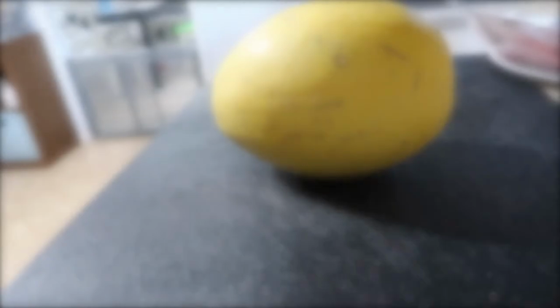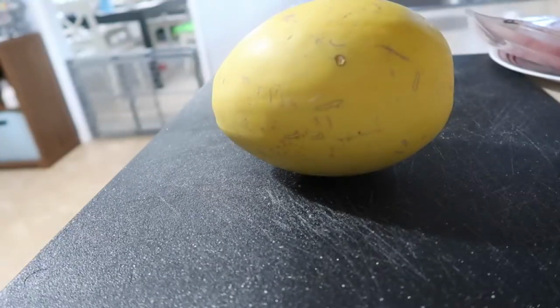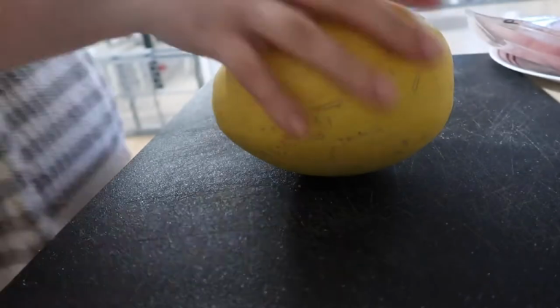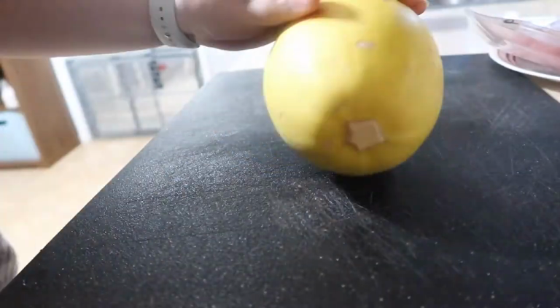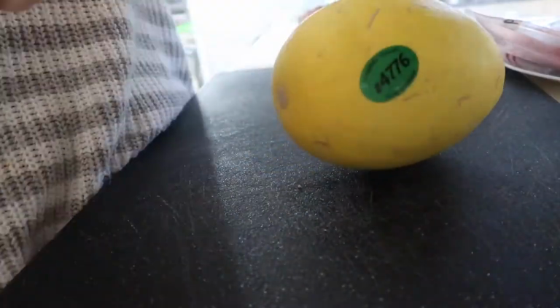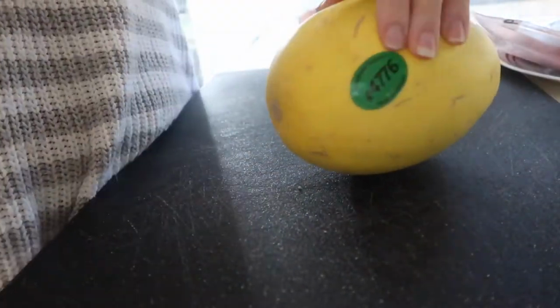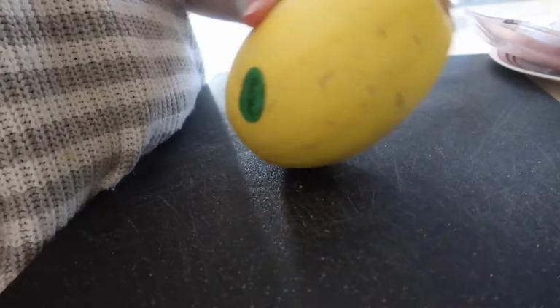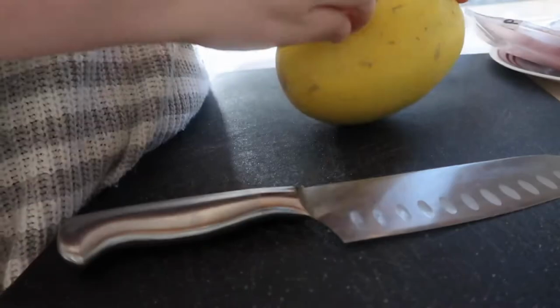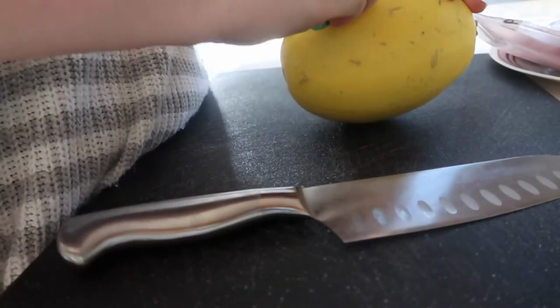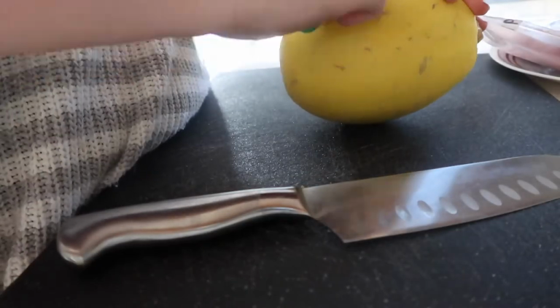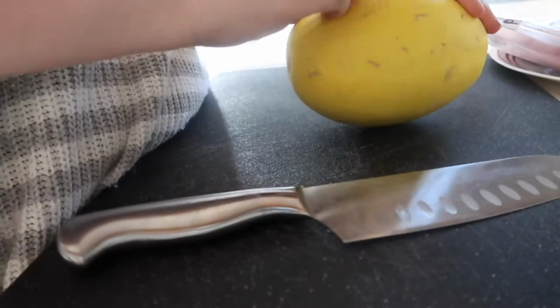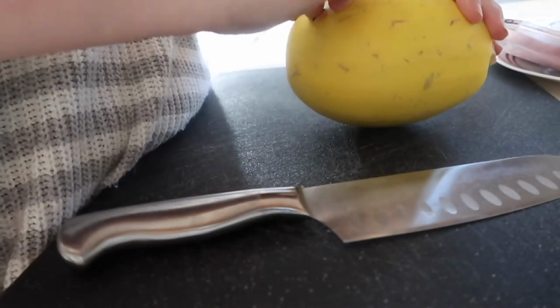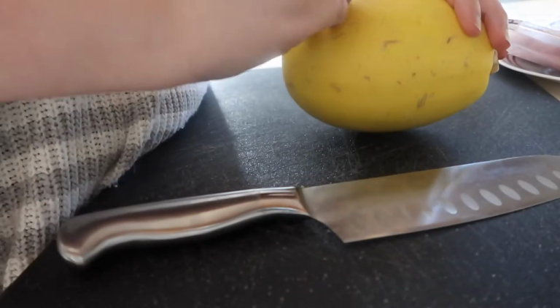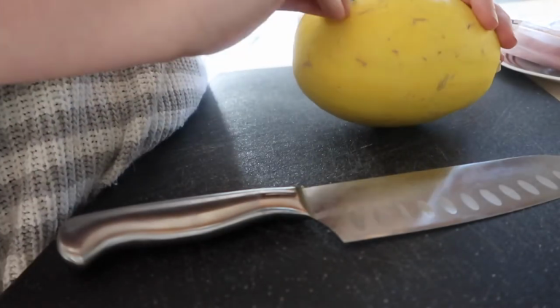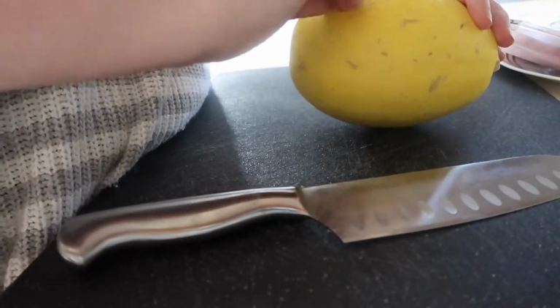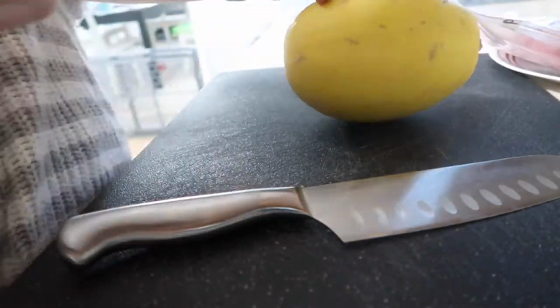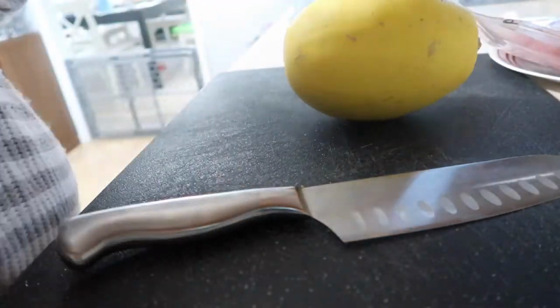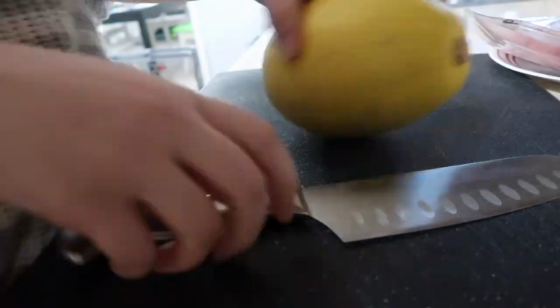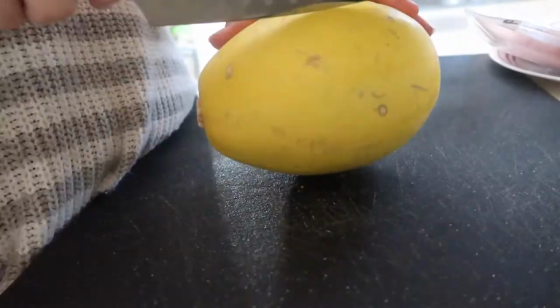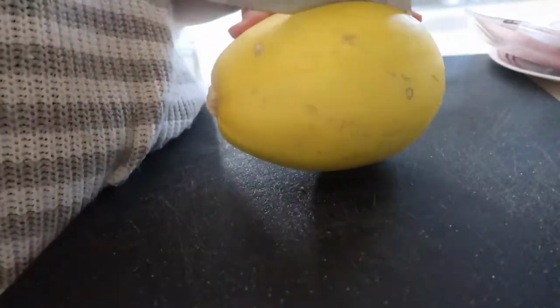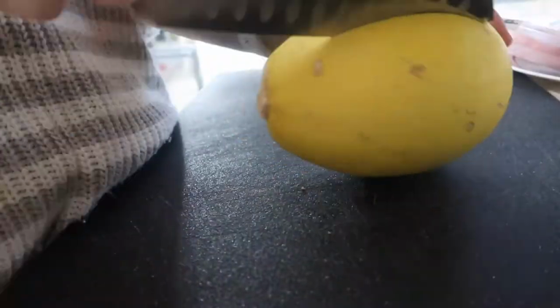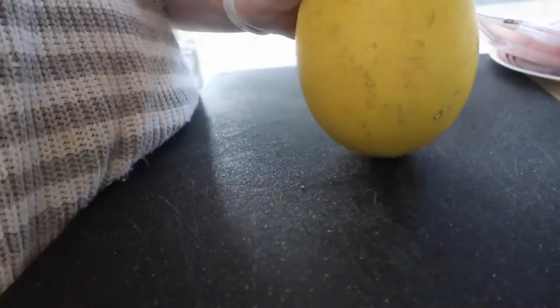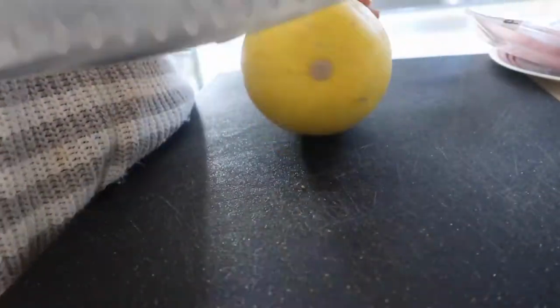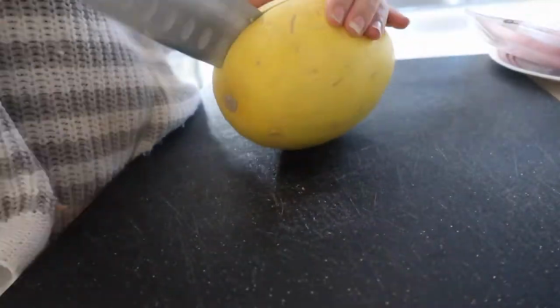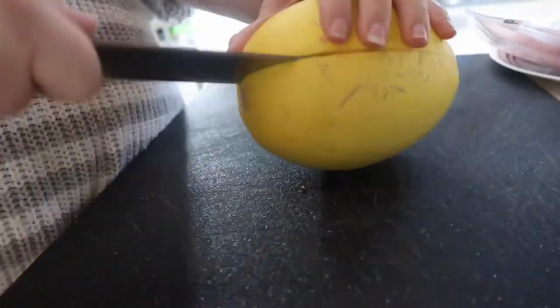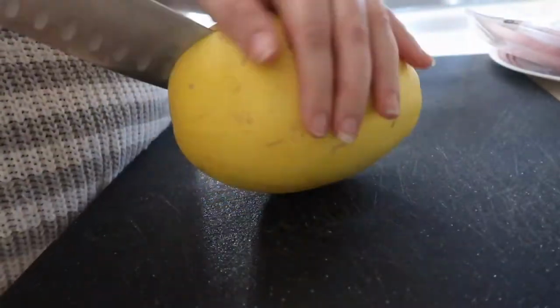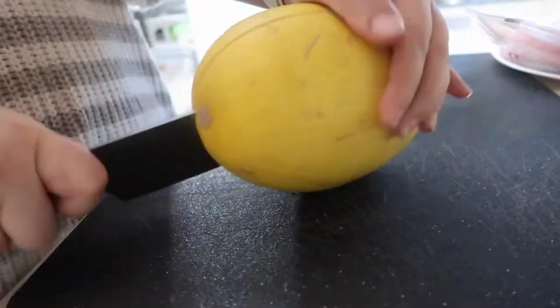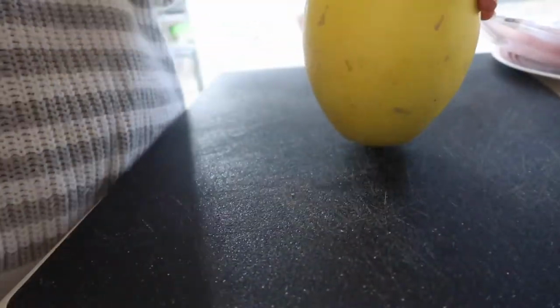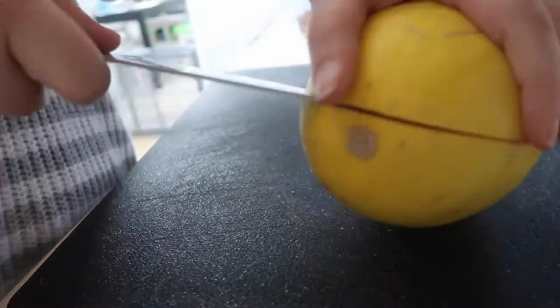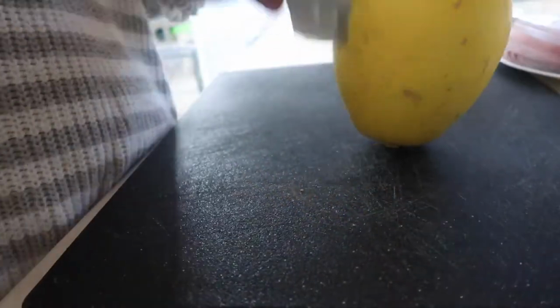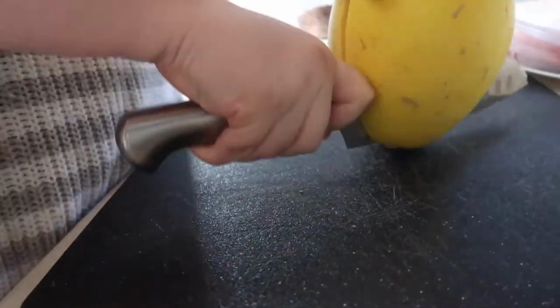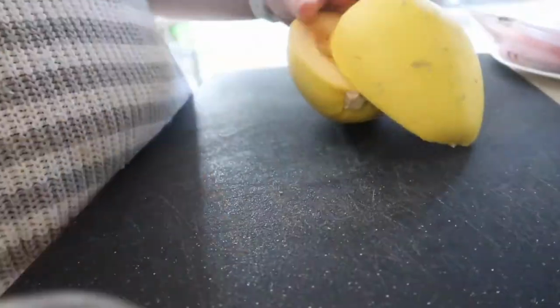Hands down my favorite substitution for pasta is a good old spaghetti squash. To make this, you're going to get a spaghetti squash, make sure you peel off the sticker, cut it in half long ways, and remove all the seeds from the inside.